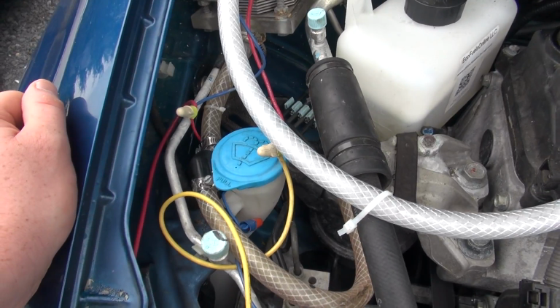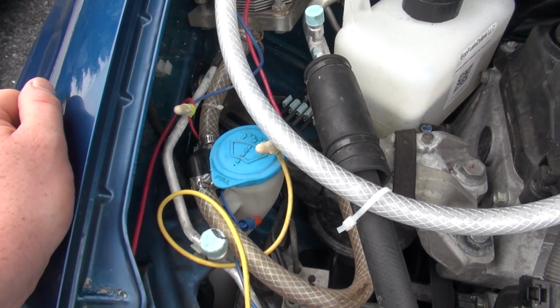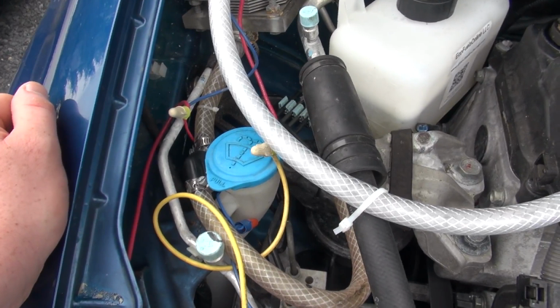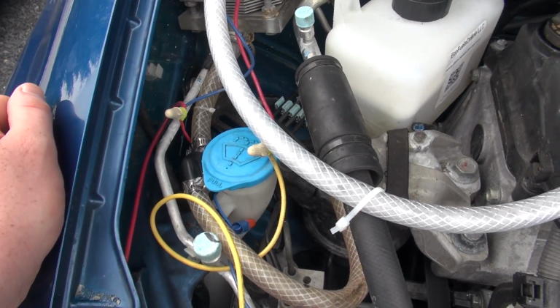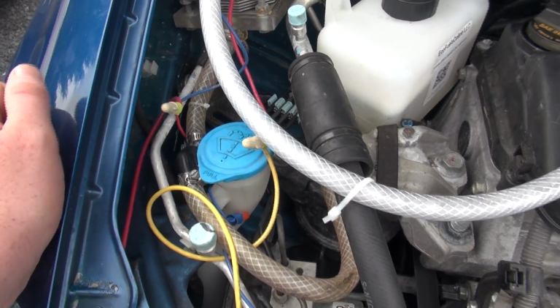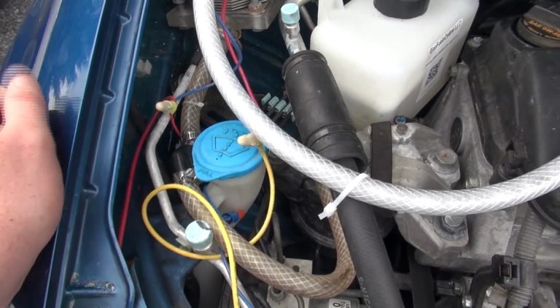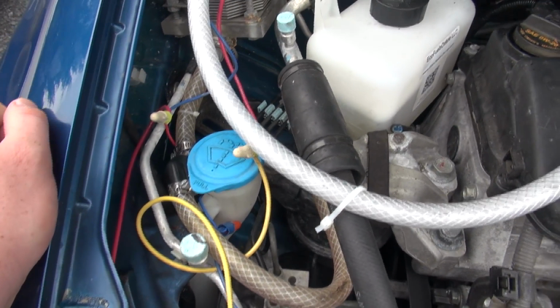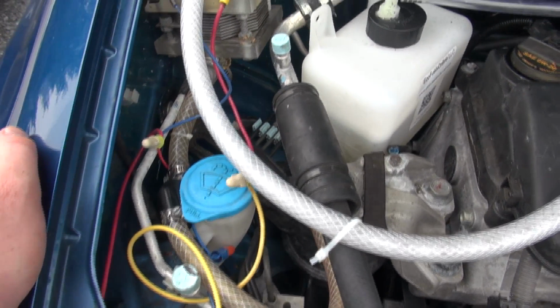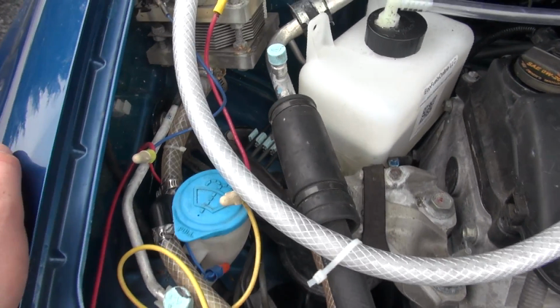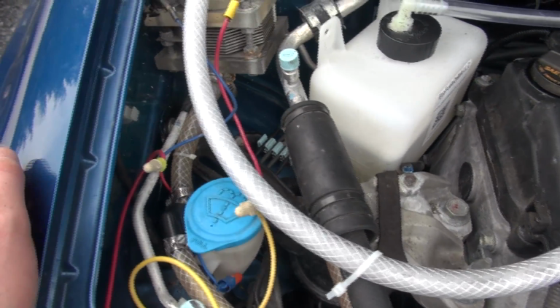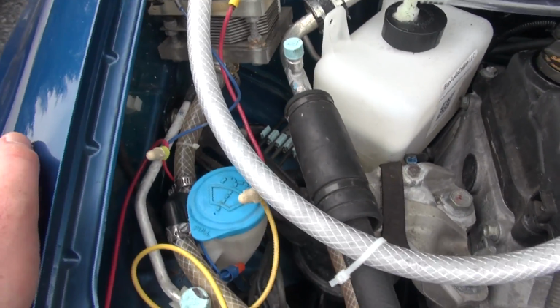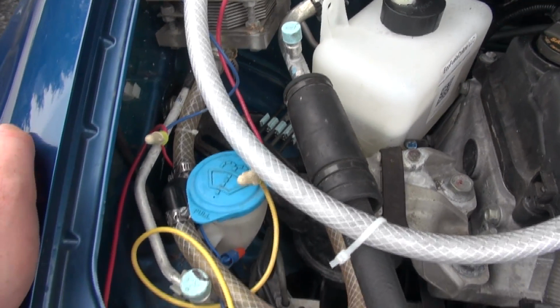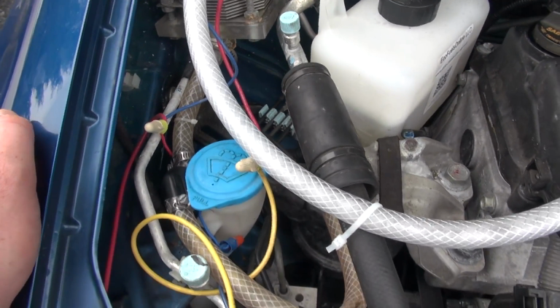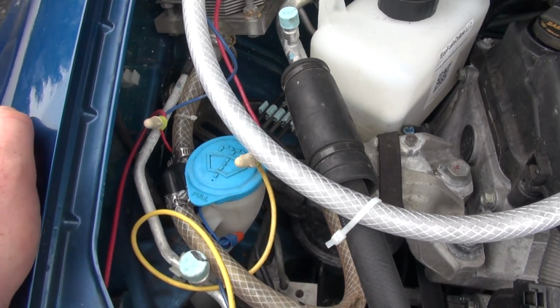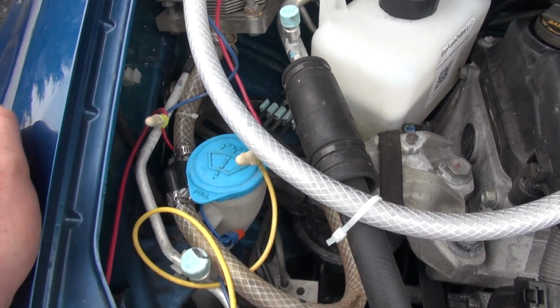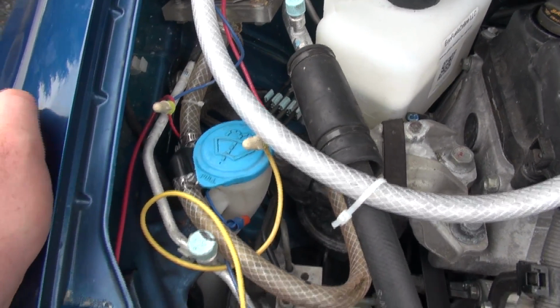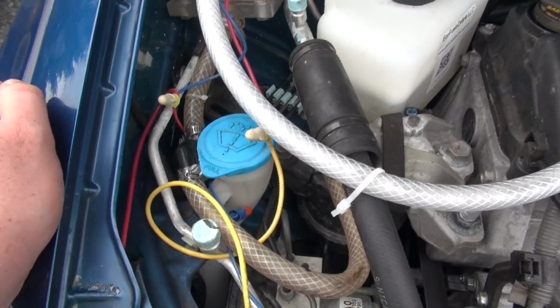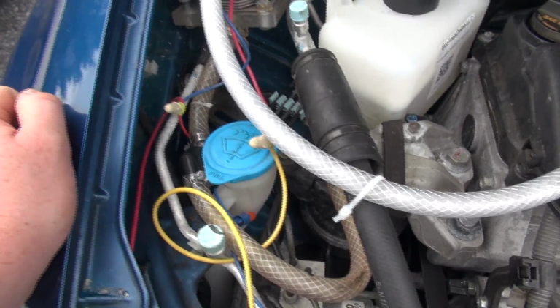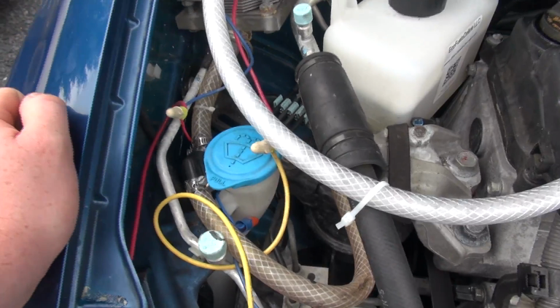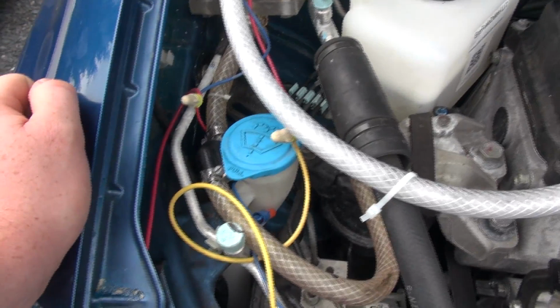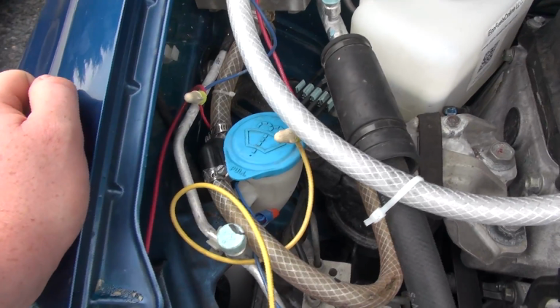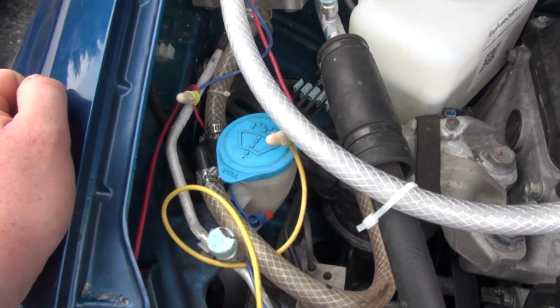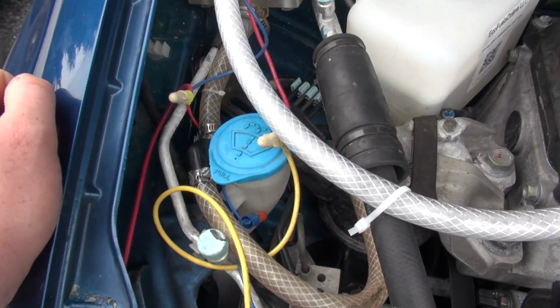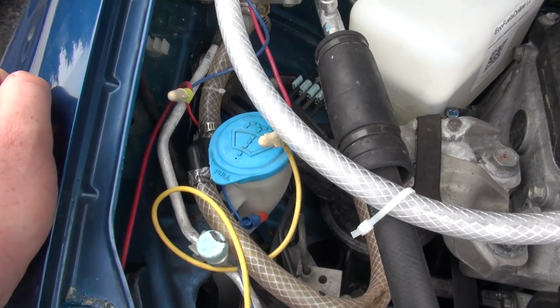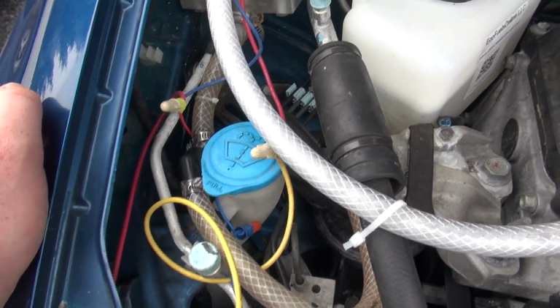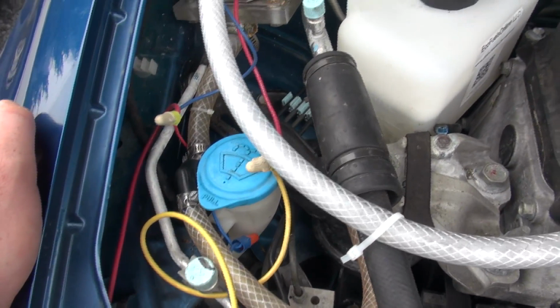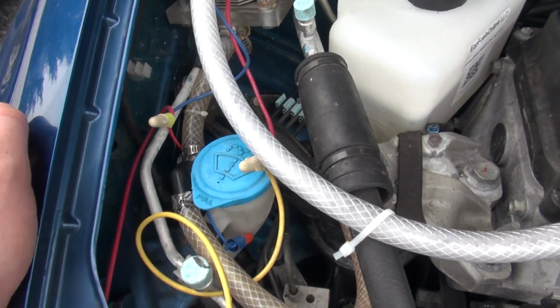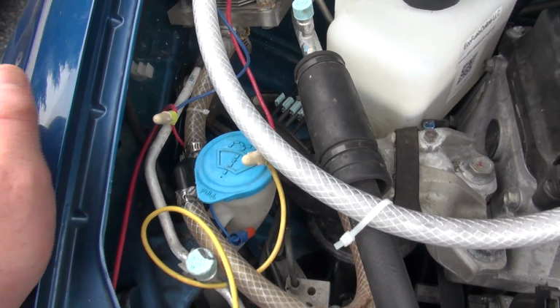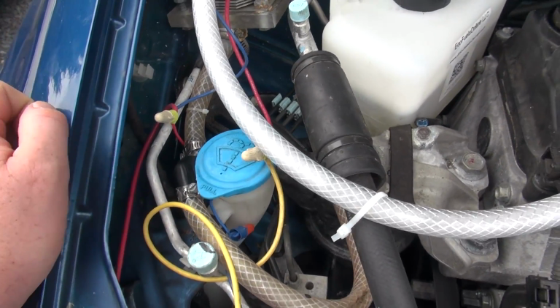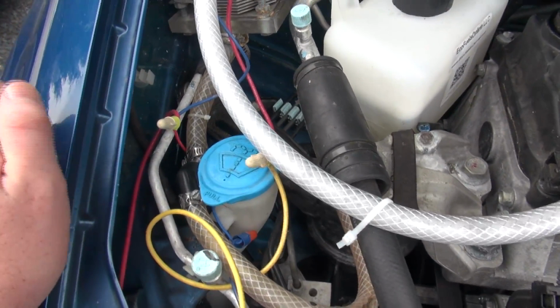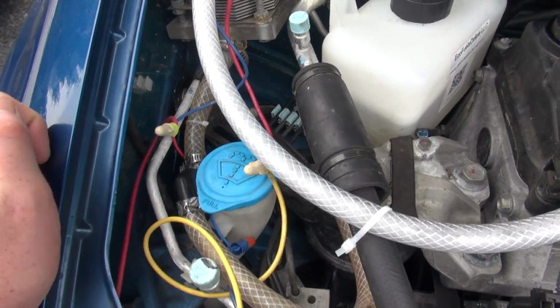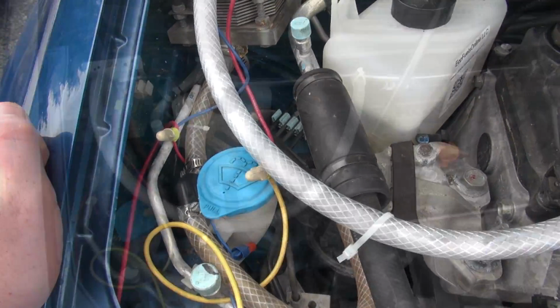The water pump is guaranteed to last 60,000 to 100,000 miles. It's a really durable water pump and it can withstand a lot of heat.